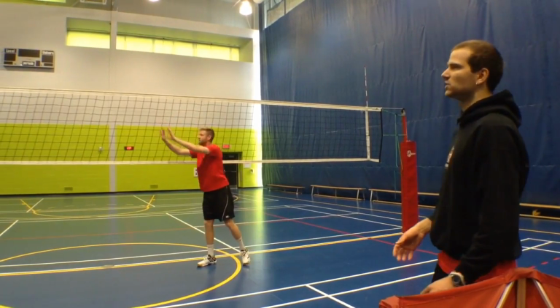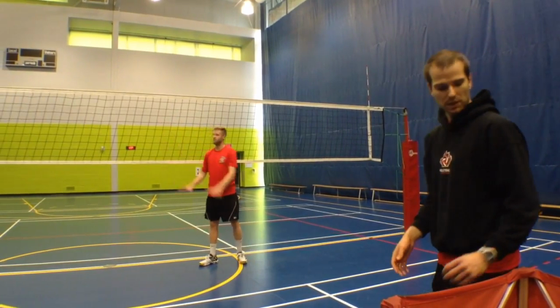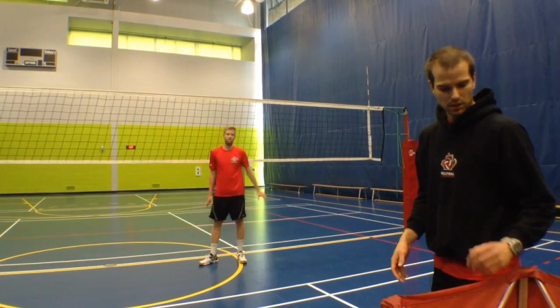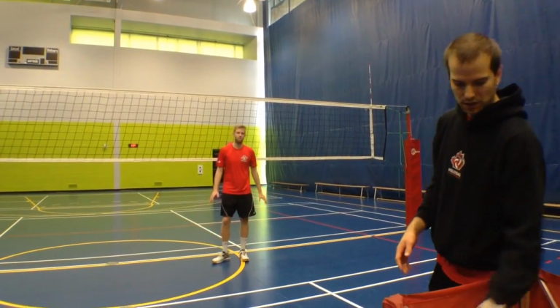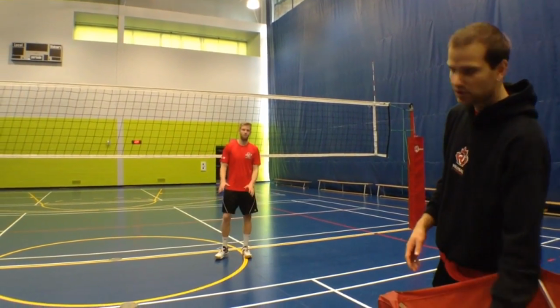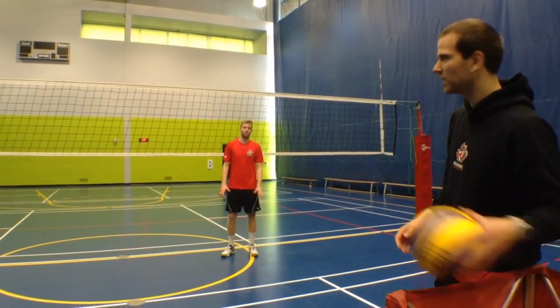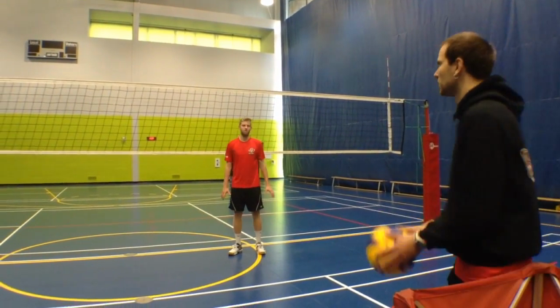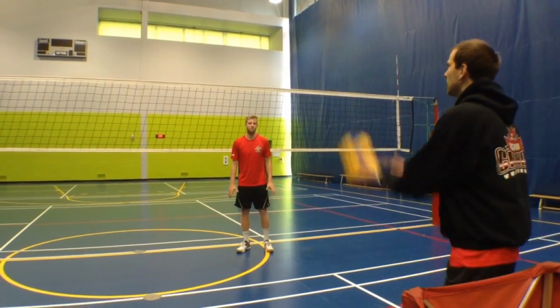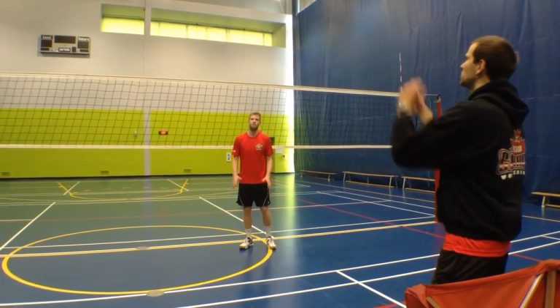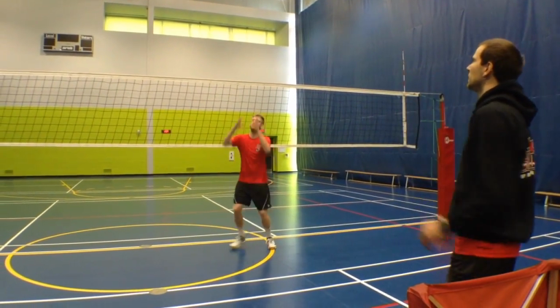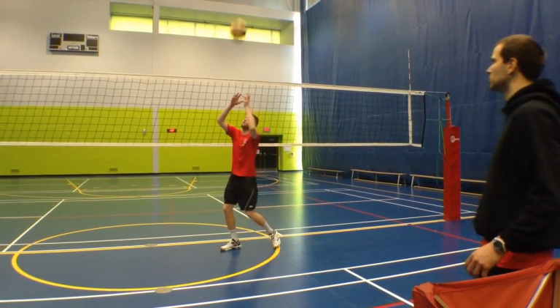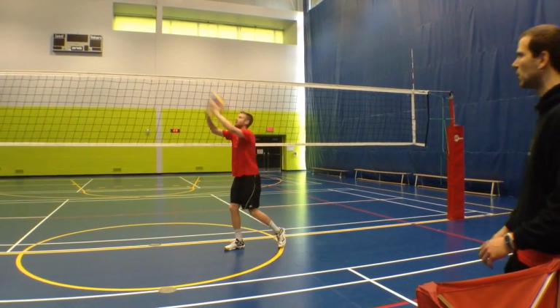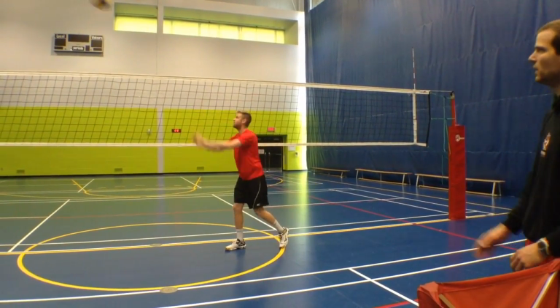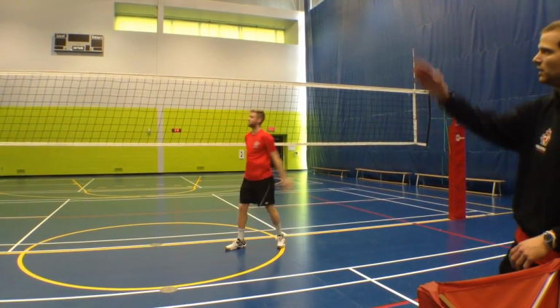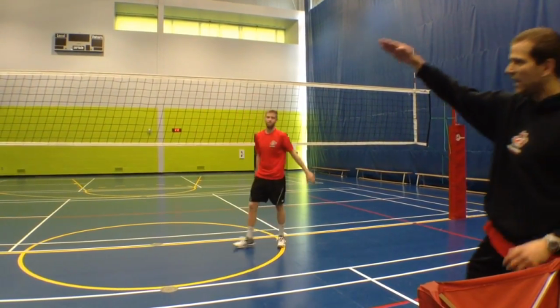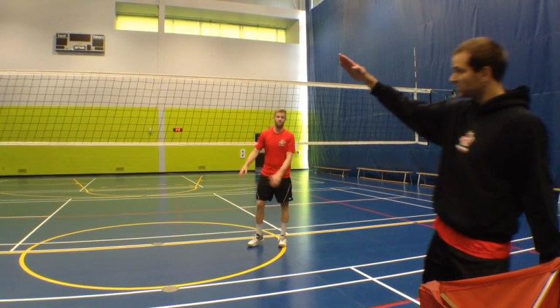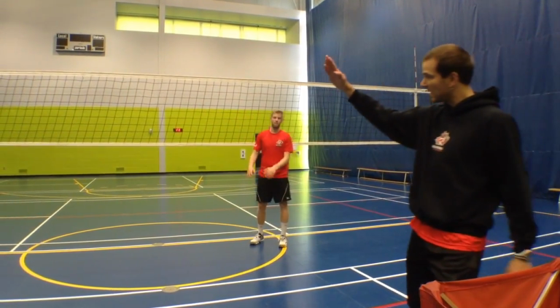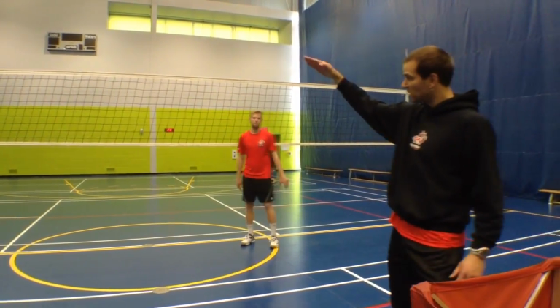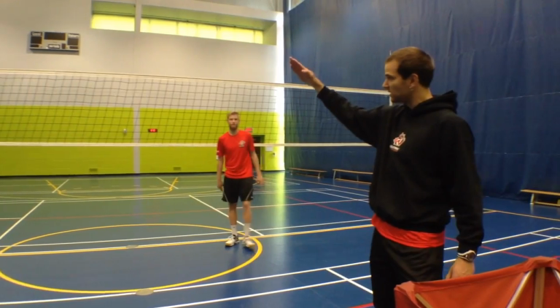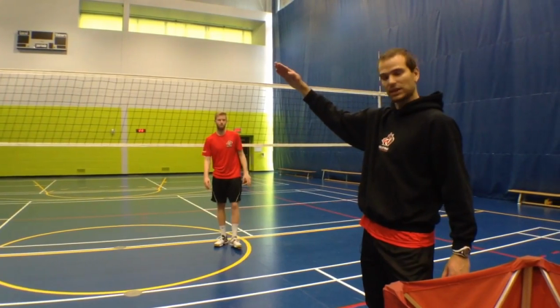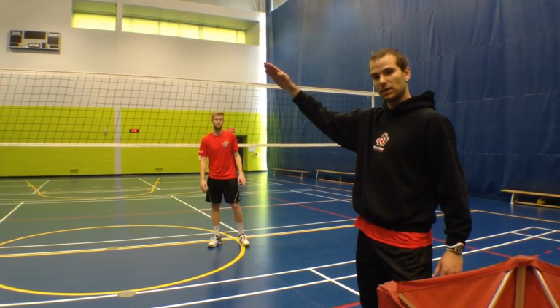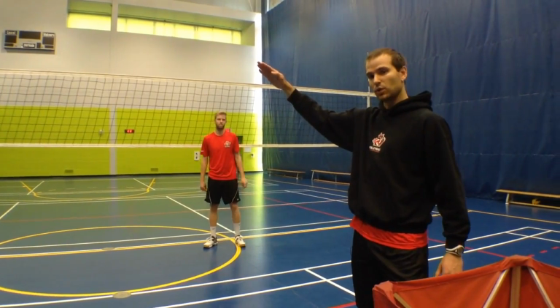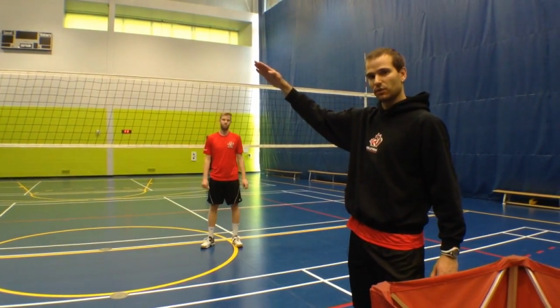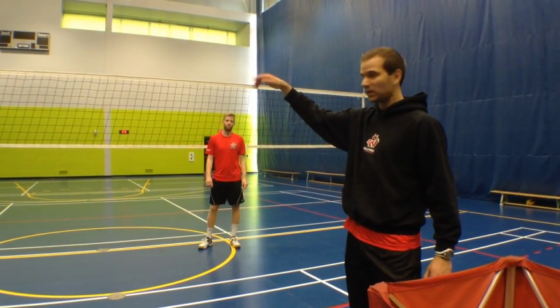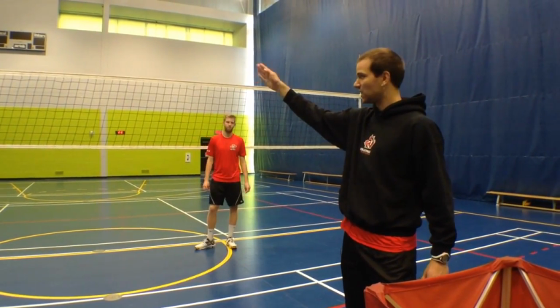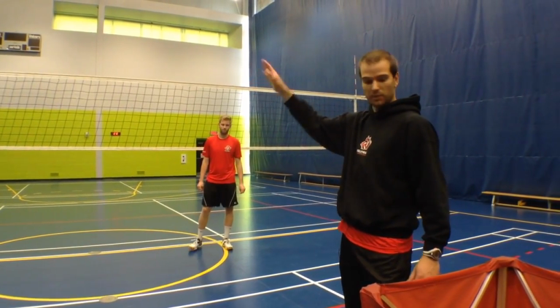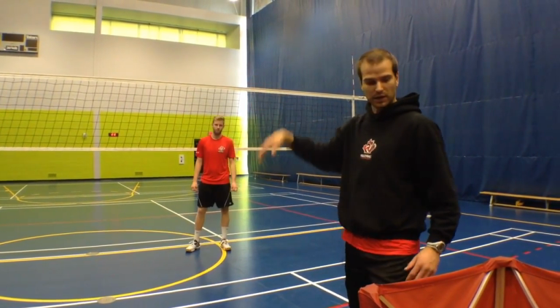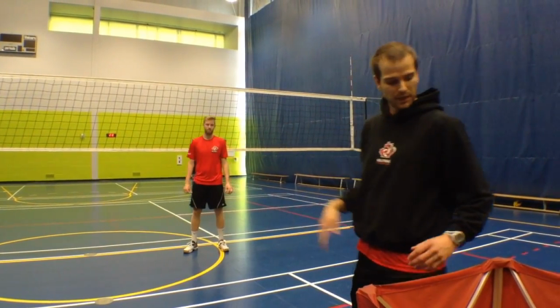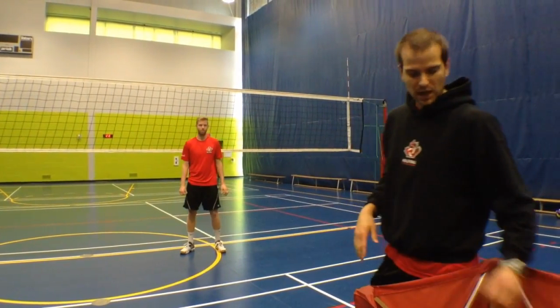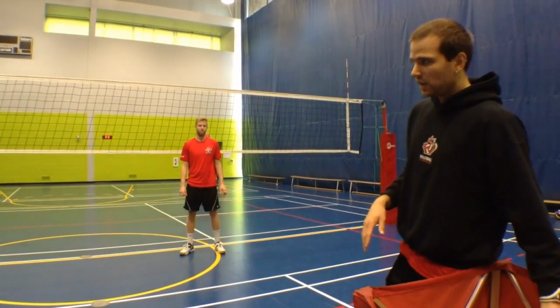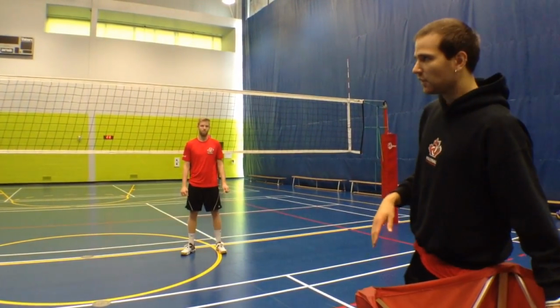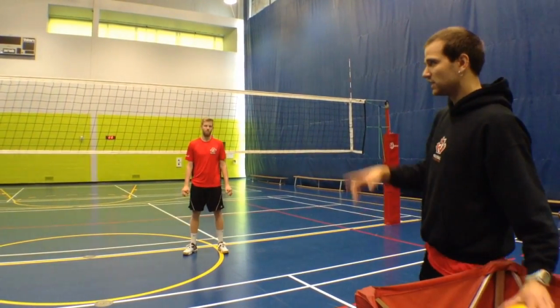If Brett's going to set a 31 from his normal high fast-hand position, that's going to be easier to connect on. But if the hands slow down and drop the angle — you can see it's a lot steeper — and that's going to be more difficult for a middle to hit.